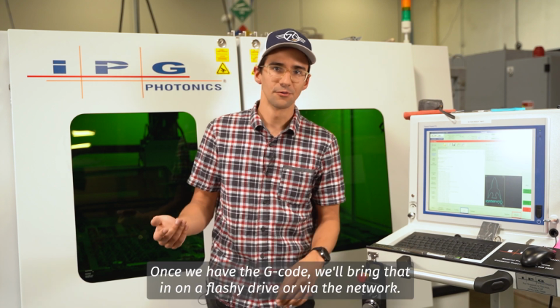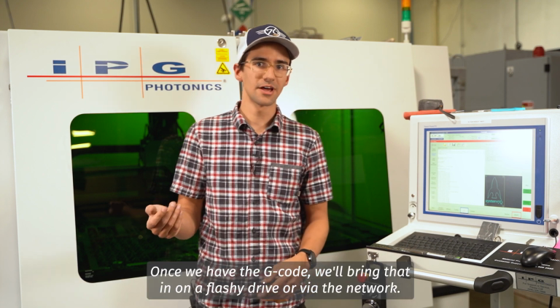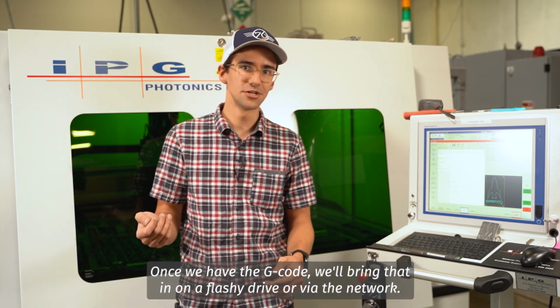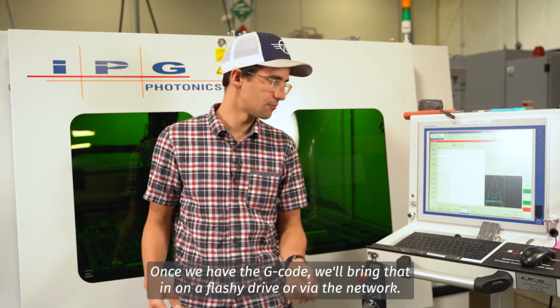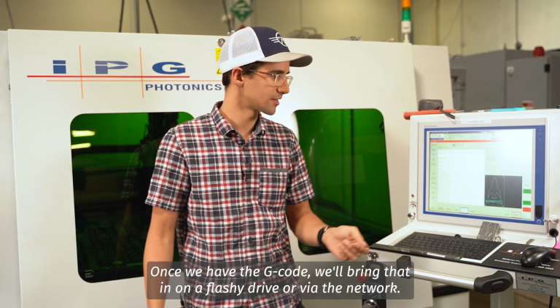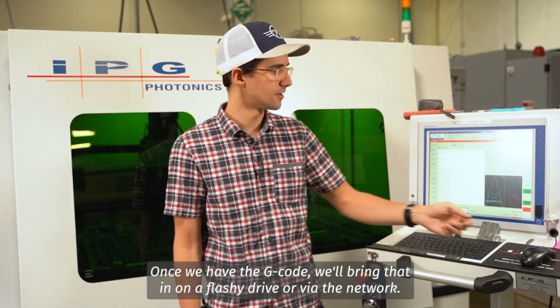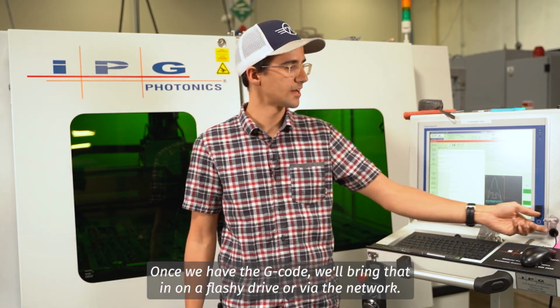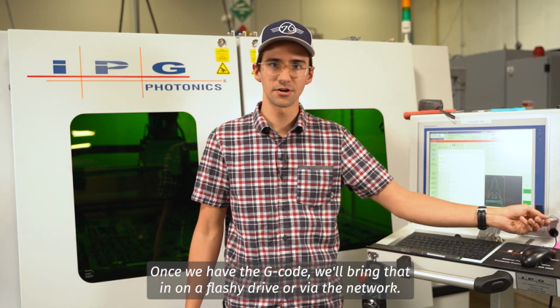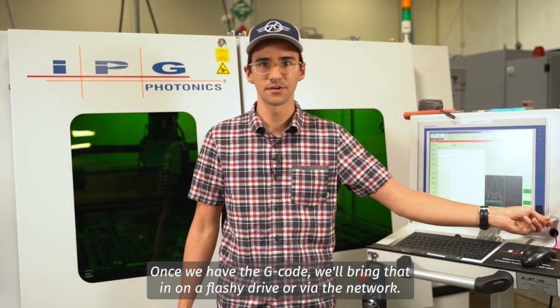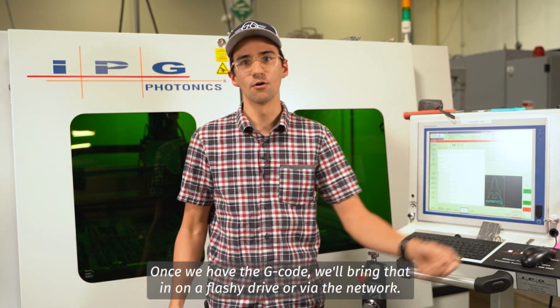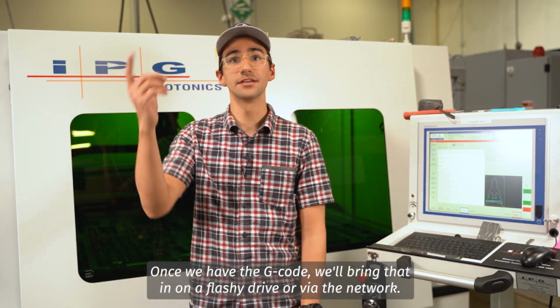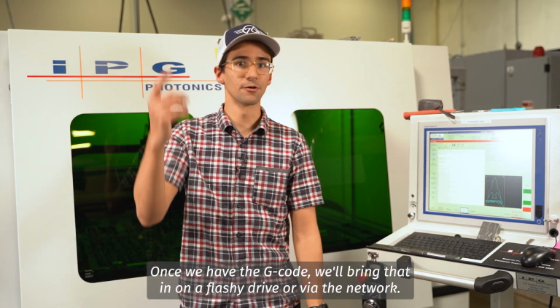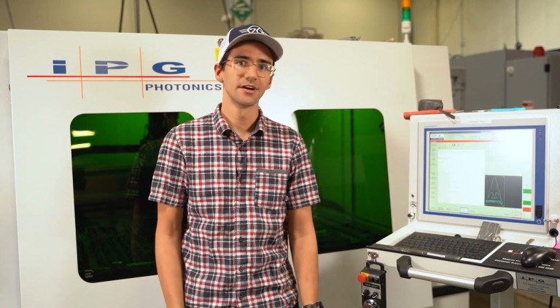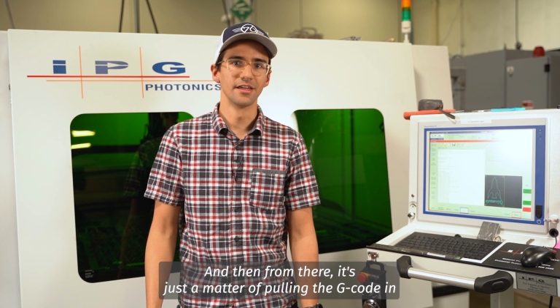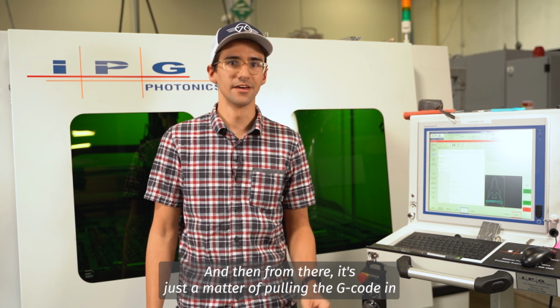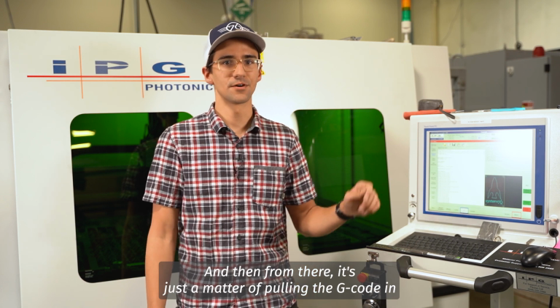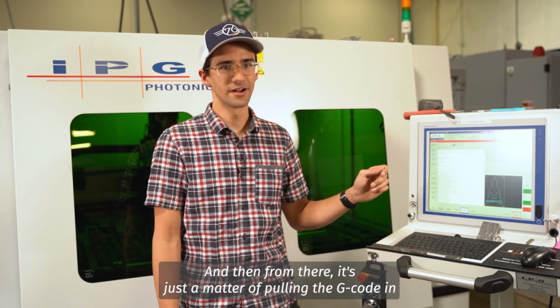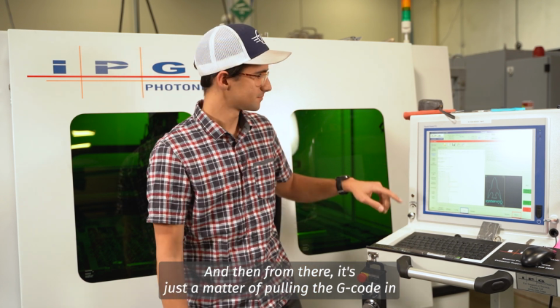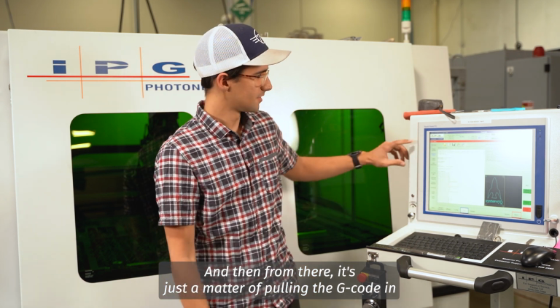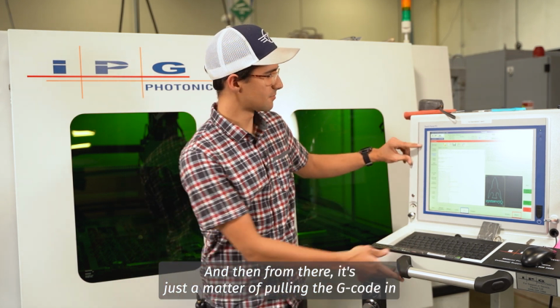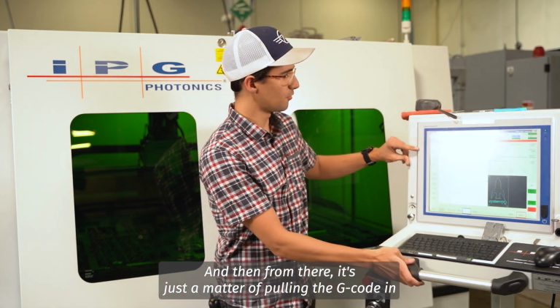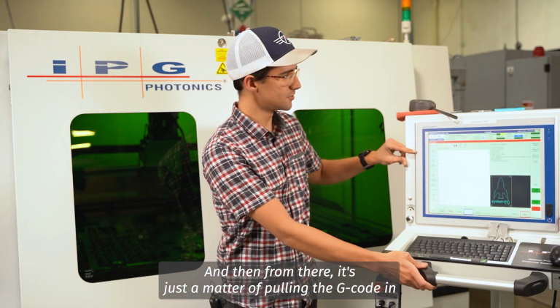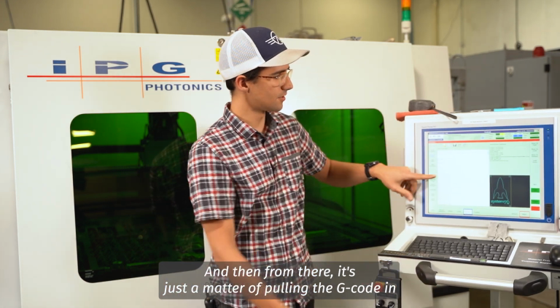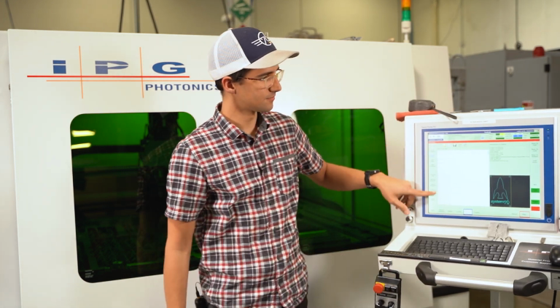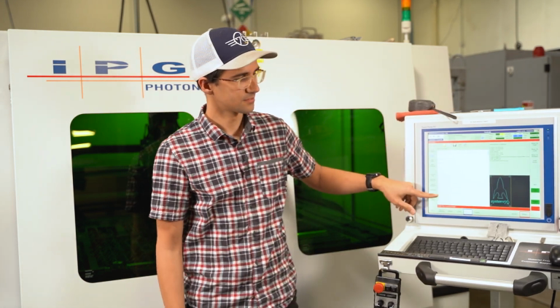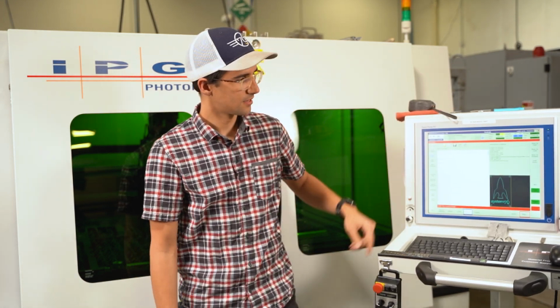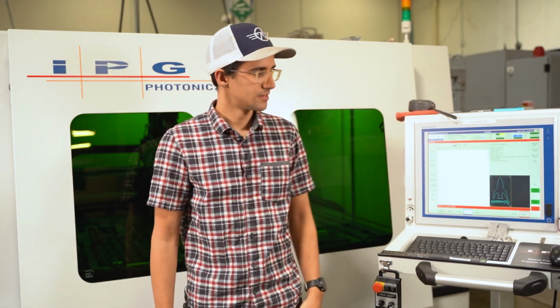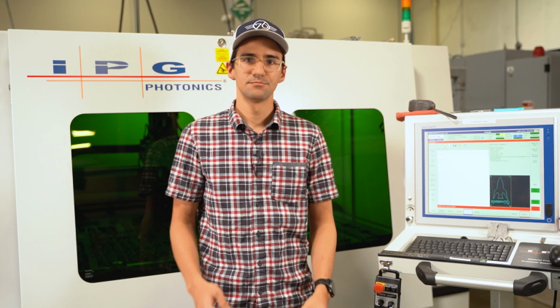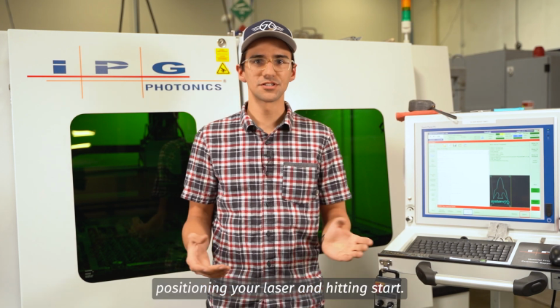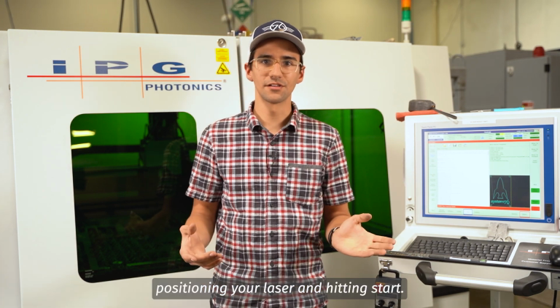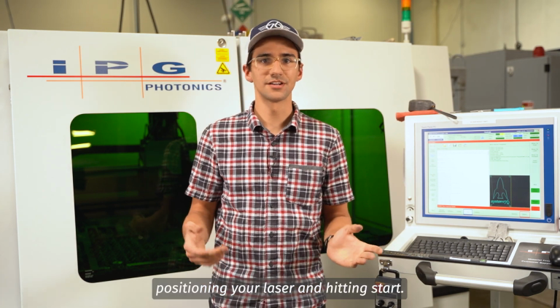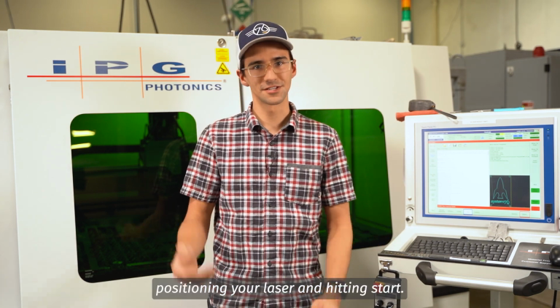Once we have the G-code, we'll bring that in on a flash drive or via the network. From there it's just a matter of pulling the G-code in, positioning your laser, and hitting start.